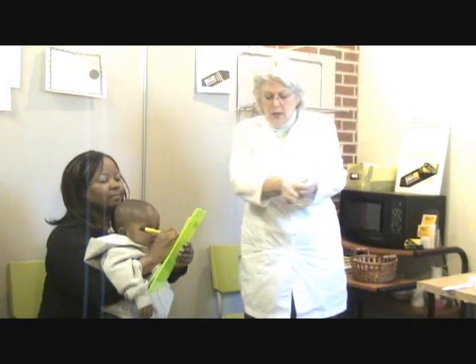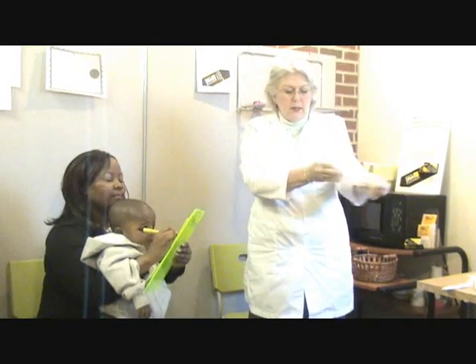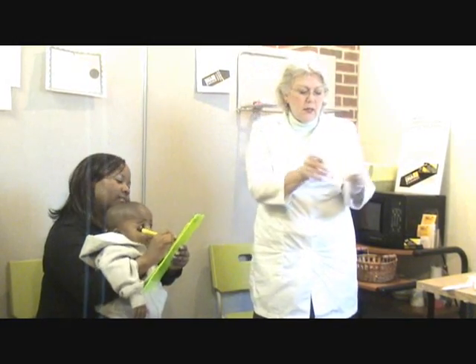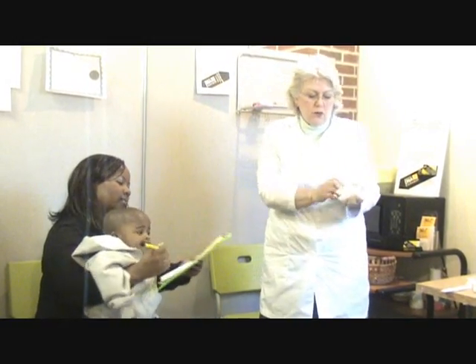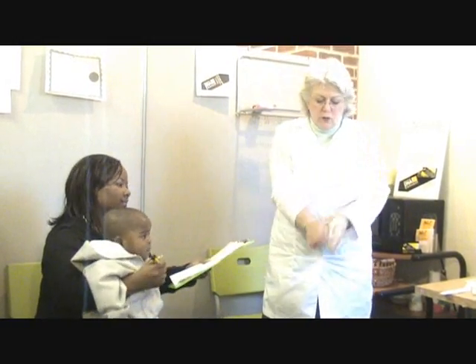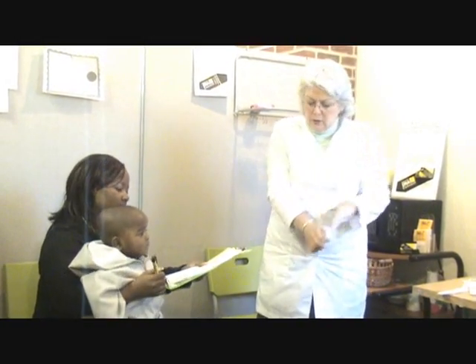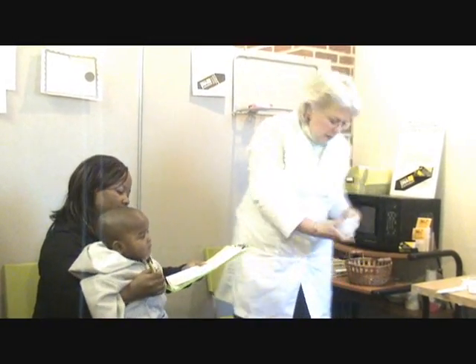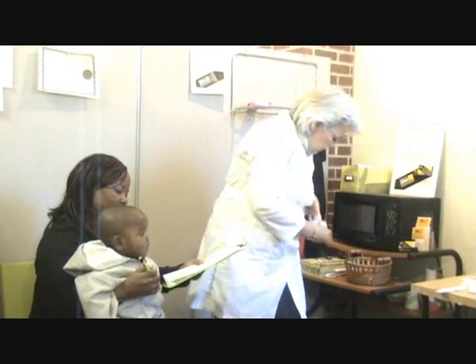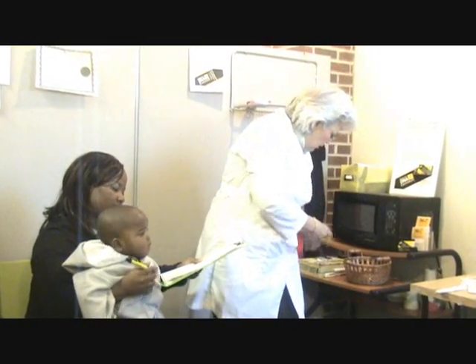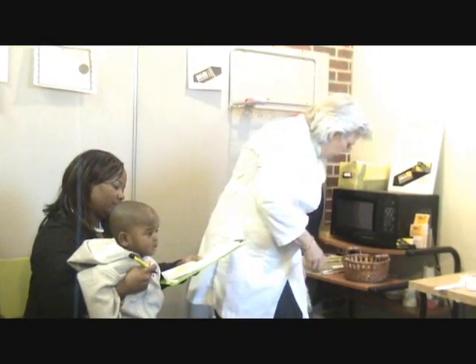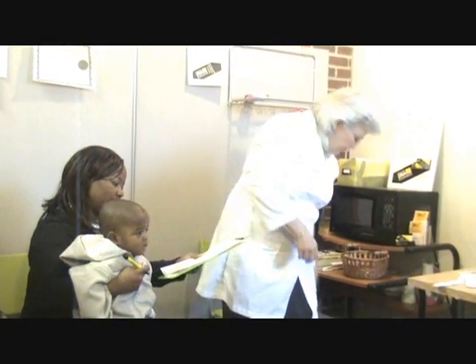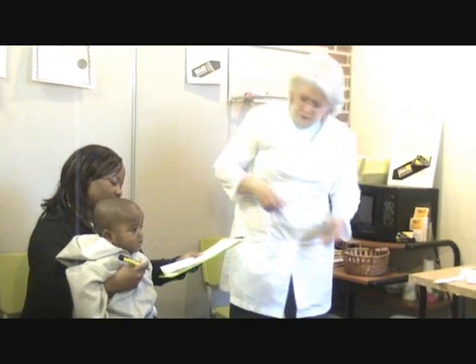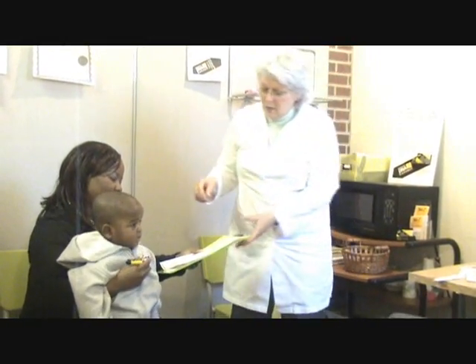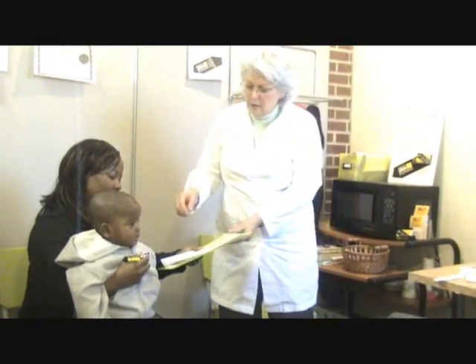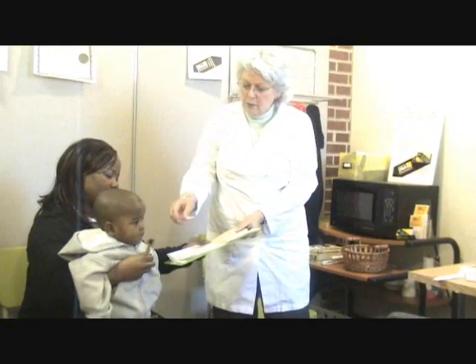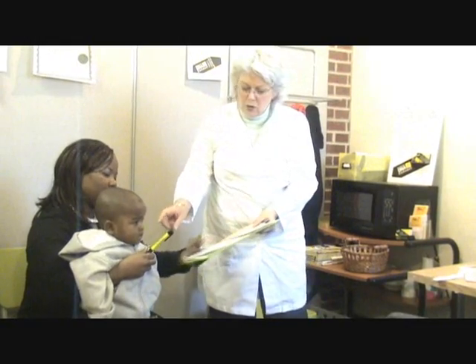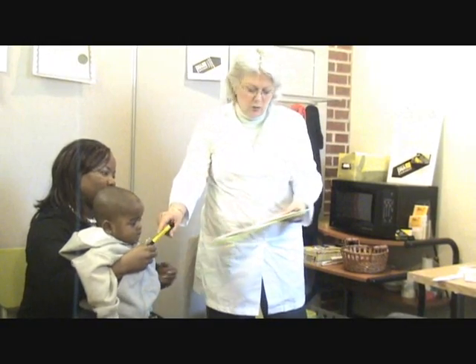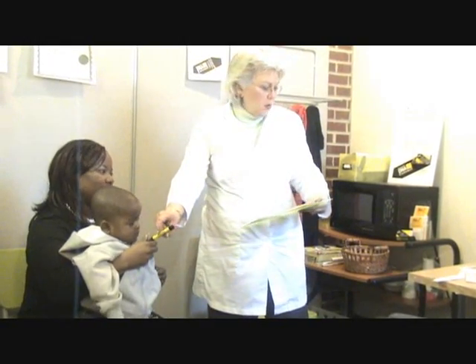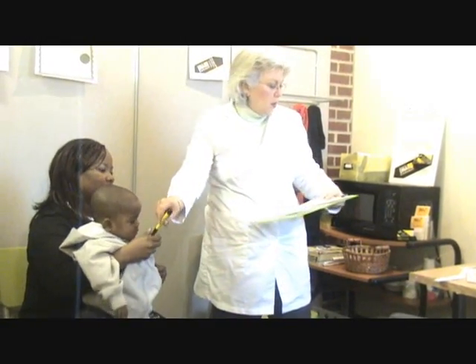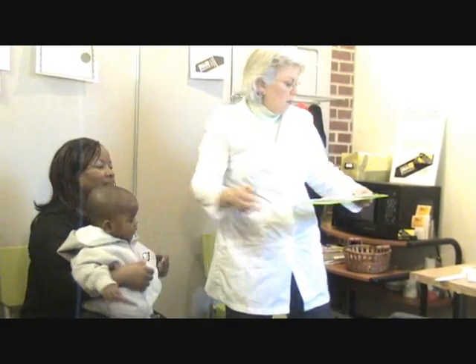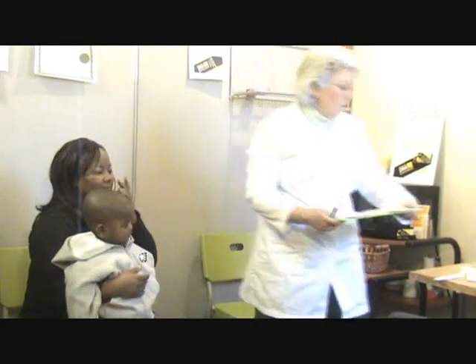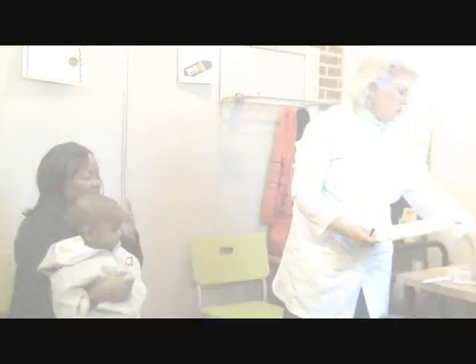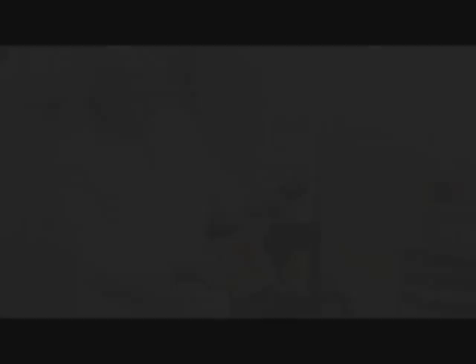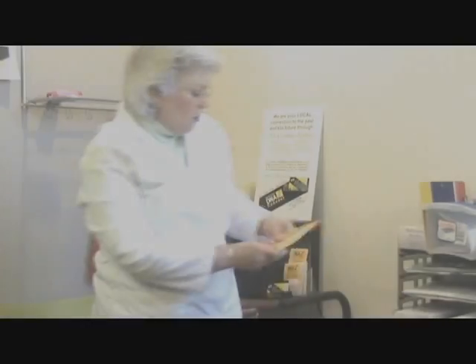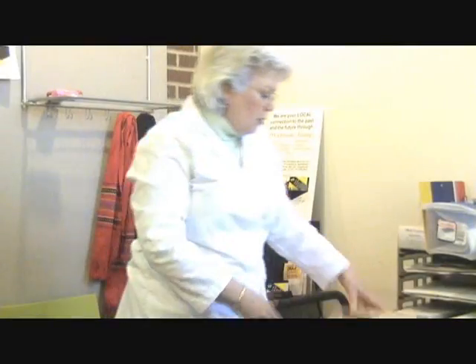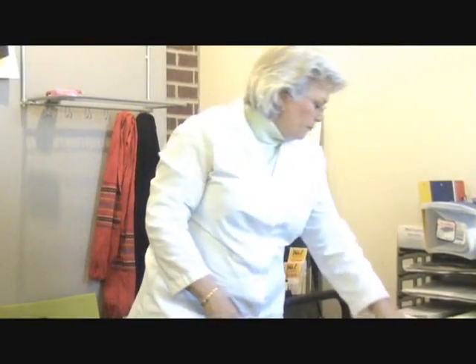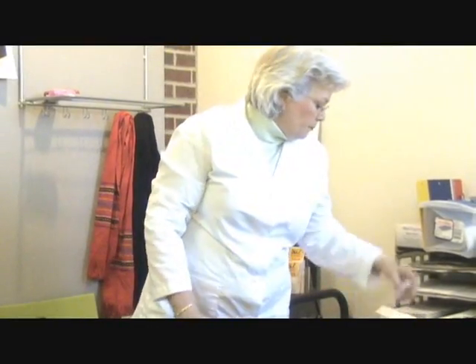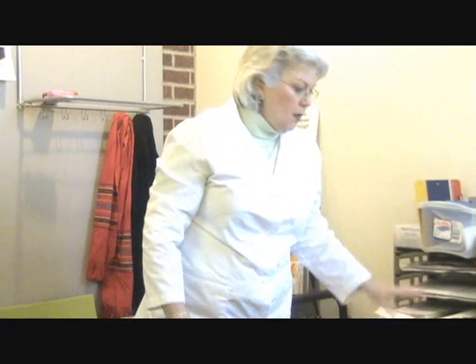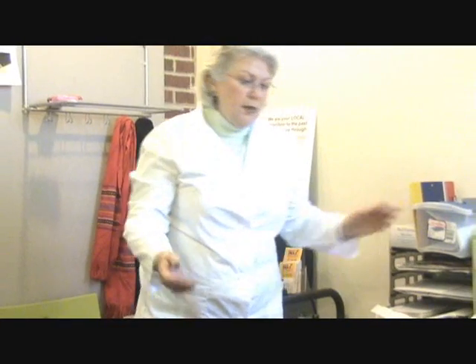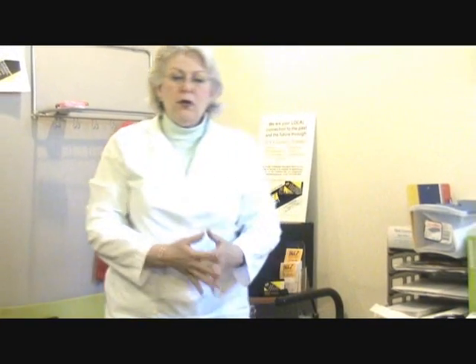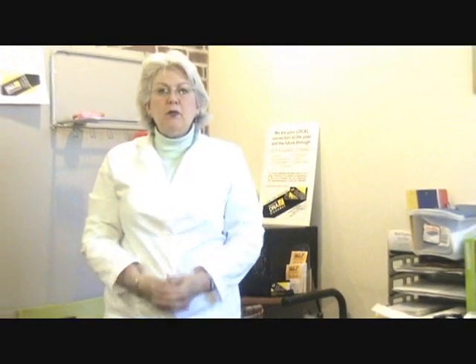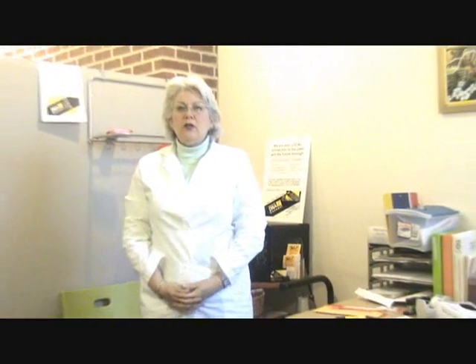I can take the gloves off, turn them inside out, and discard them. Thank you very much. There you are — the sample collection.